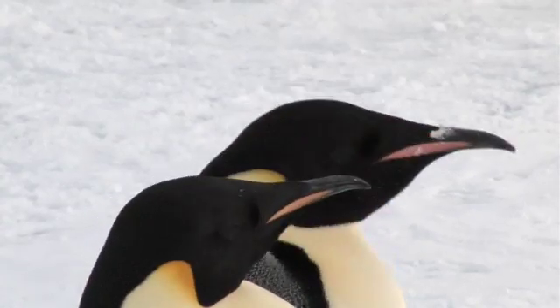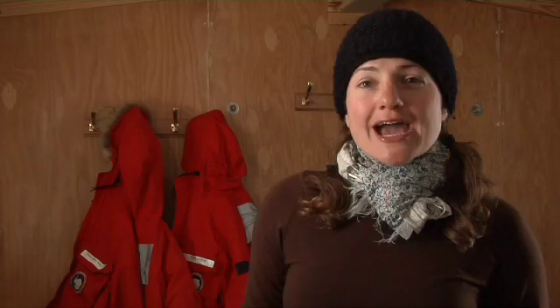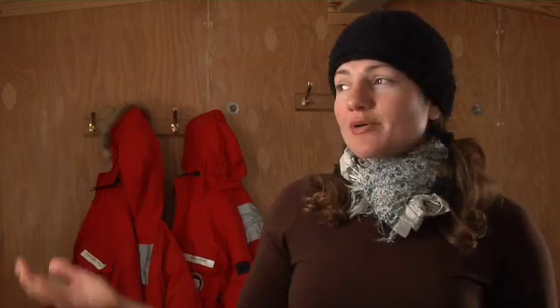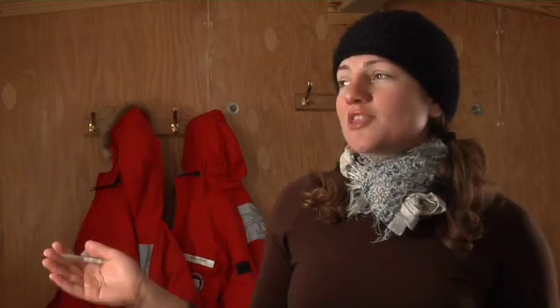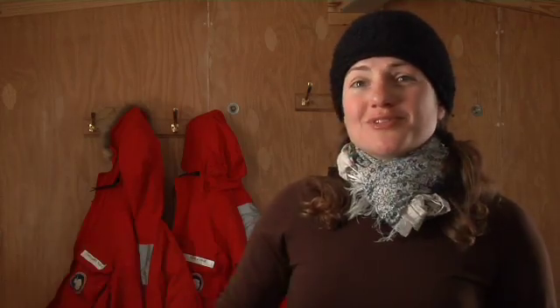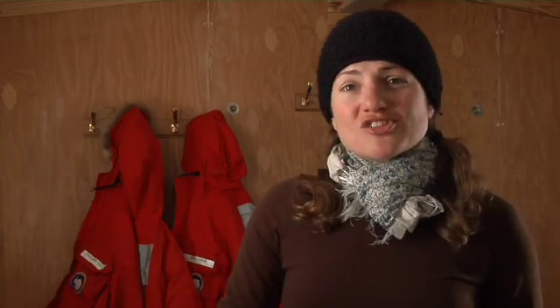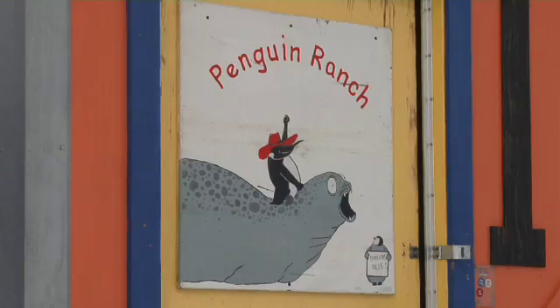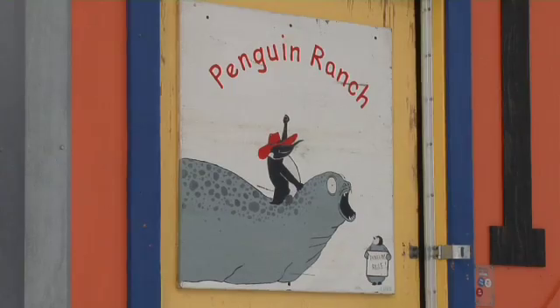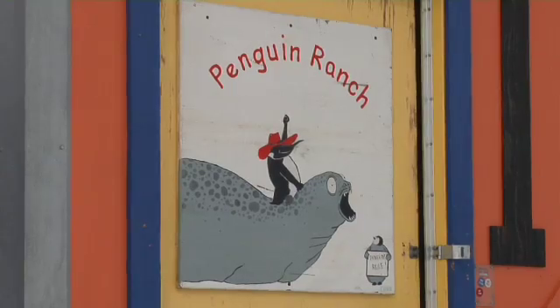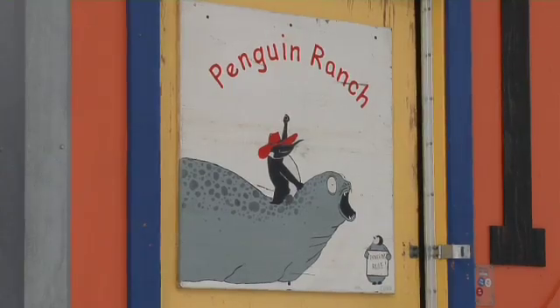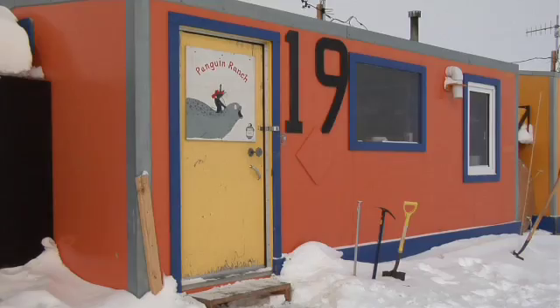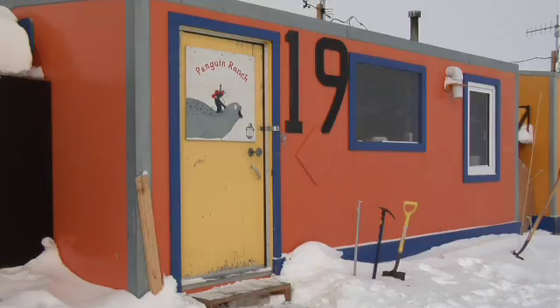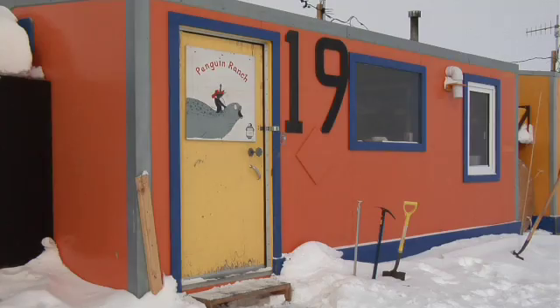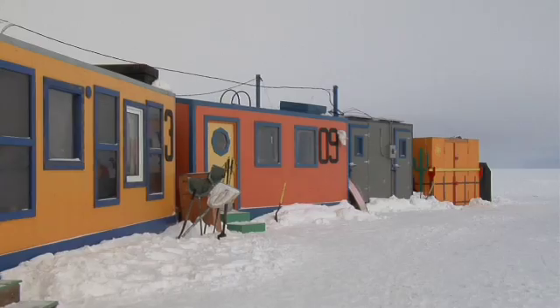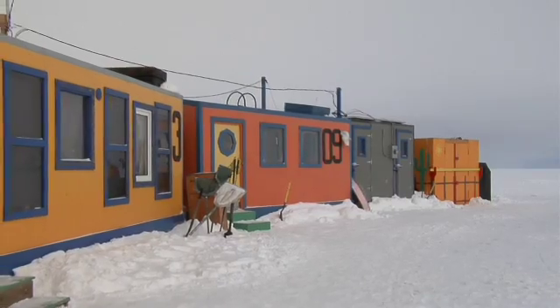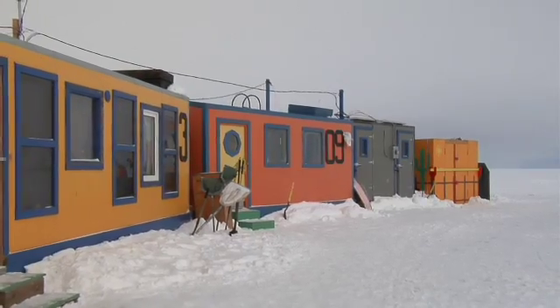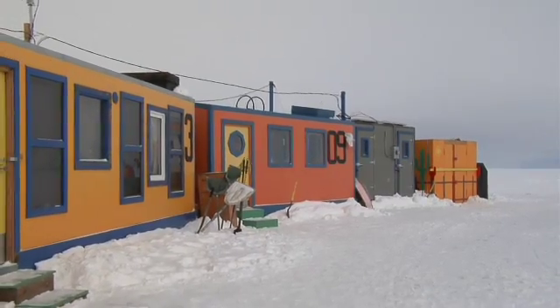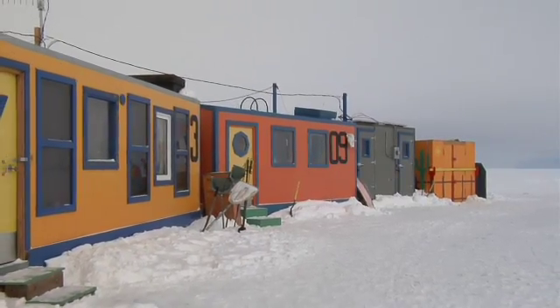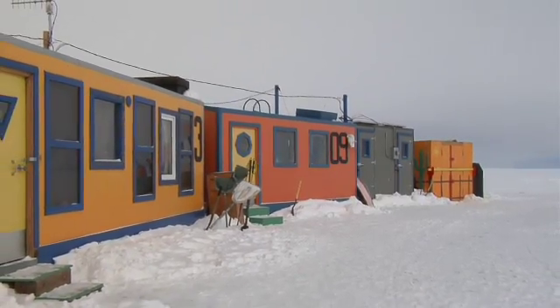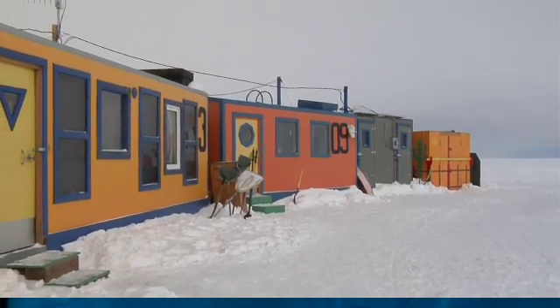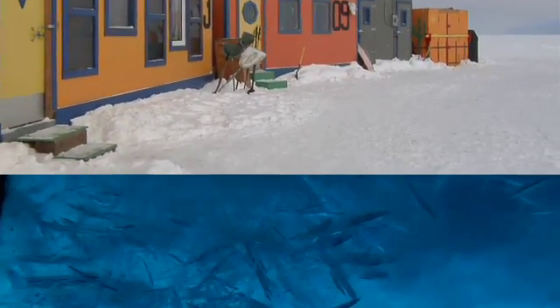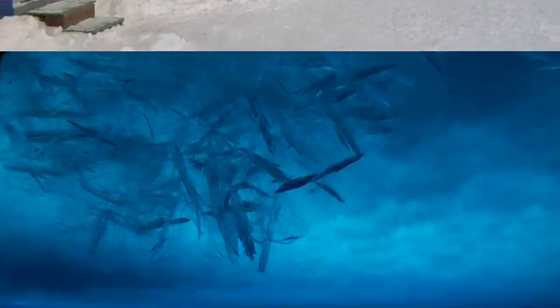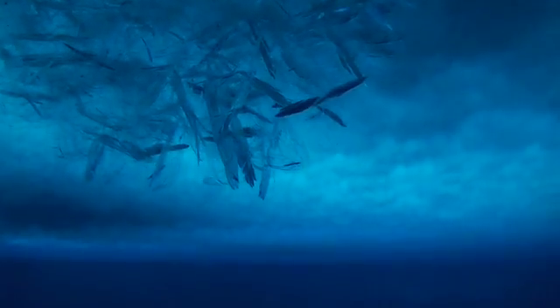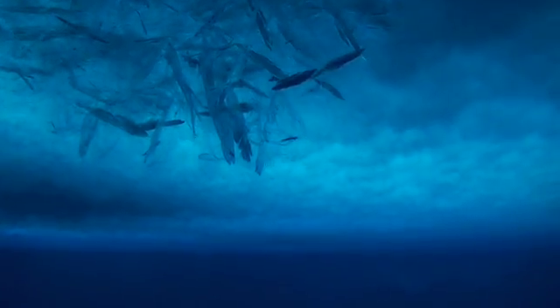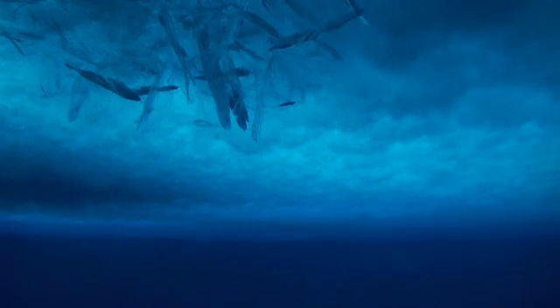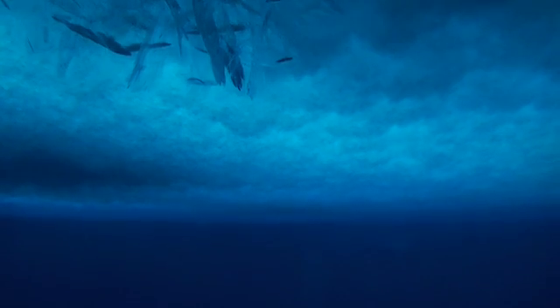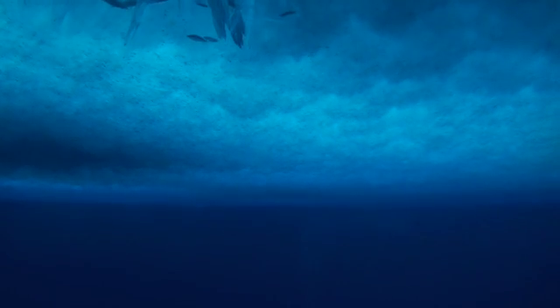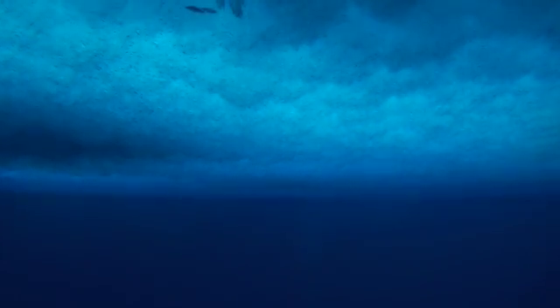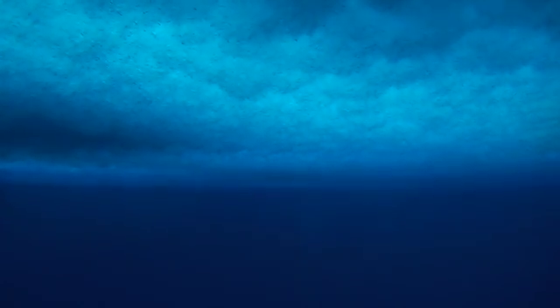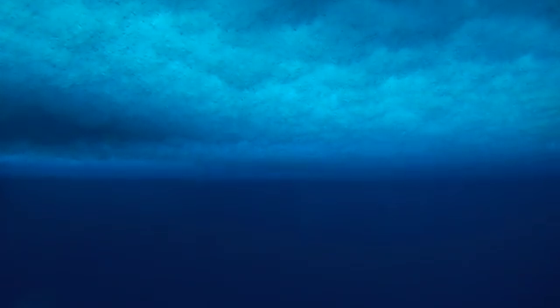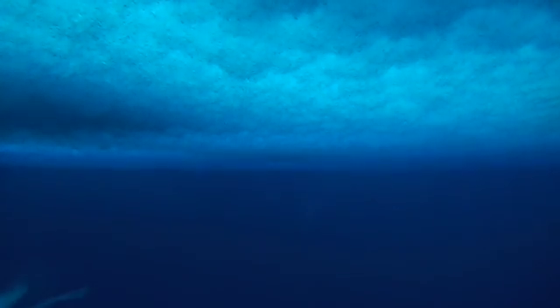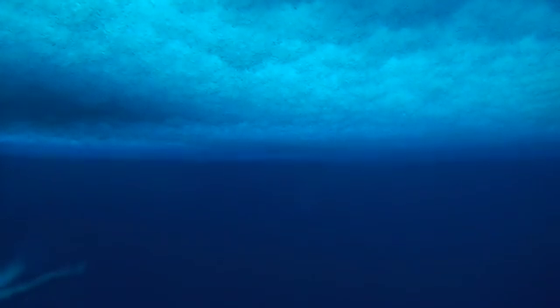Right now we're out here at the Penguin Ranch. We've set up this campsite on McMurdo Sound. We're on the sea ice right now on top of about 500 meters of water. The sea ice here is about 7 feet thick.